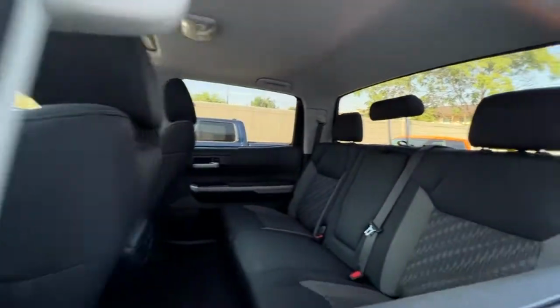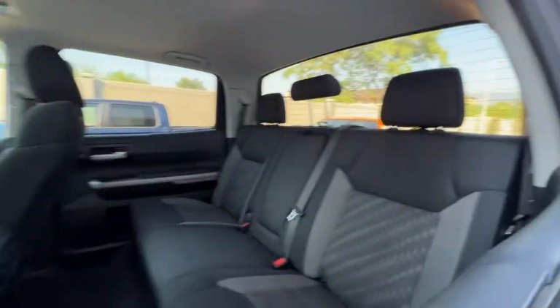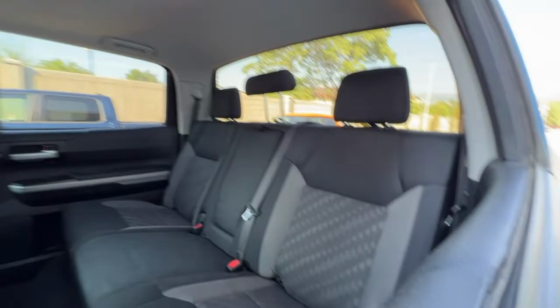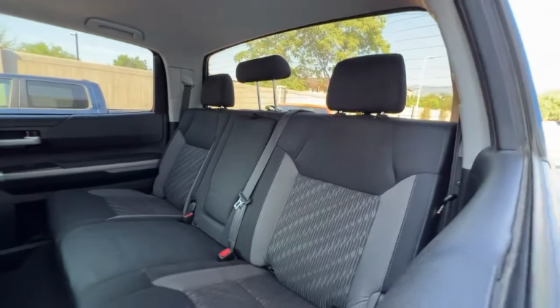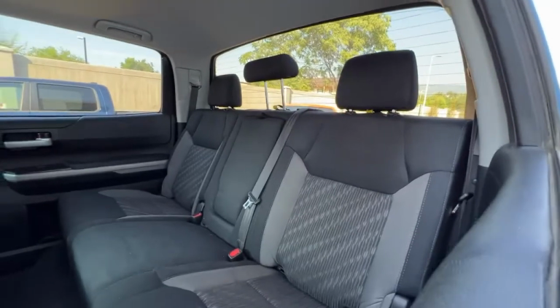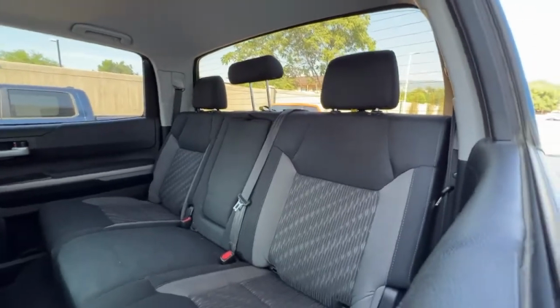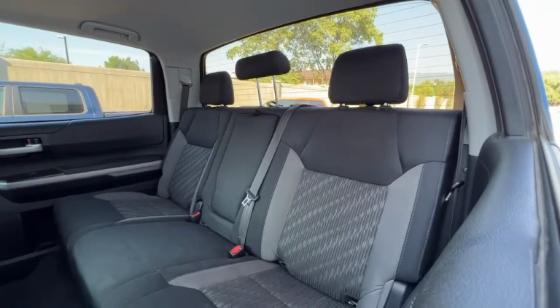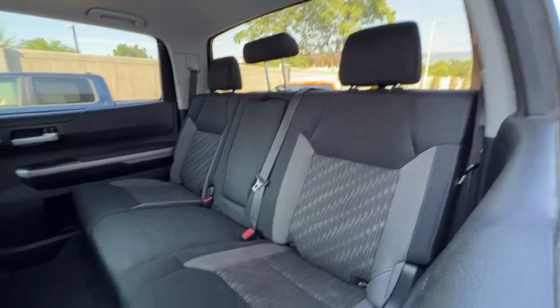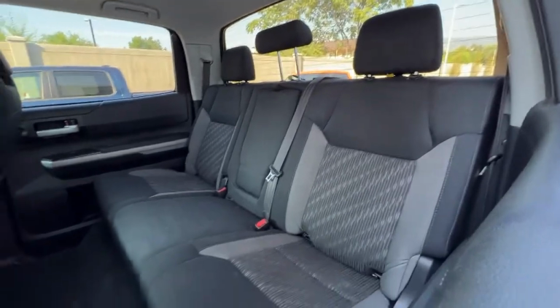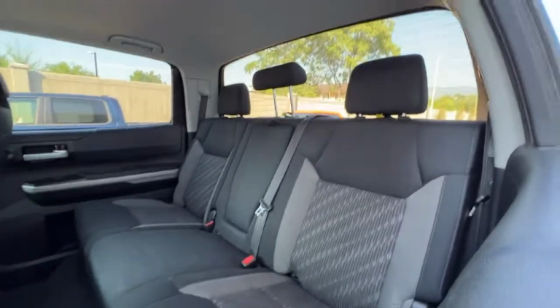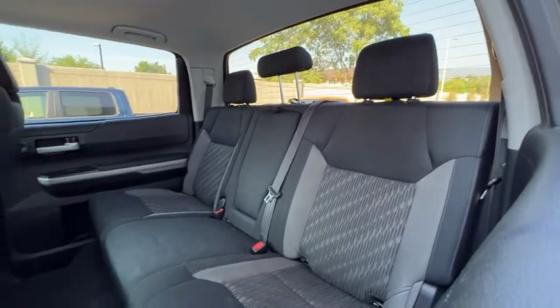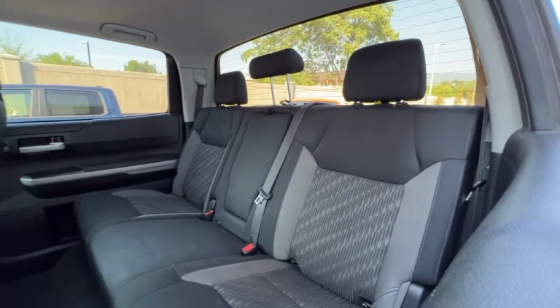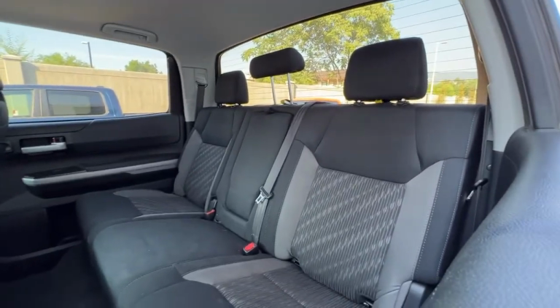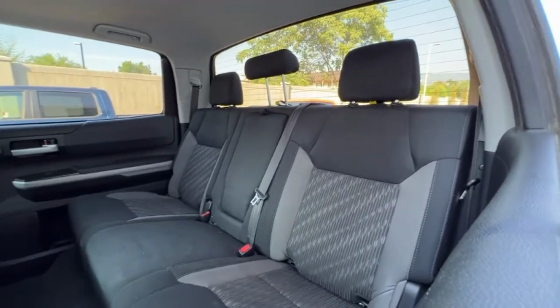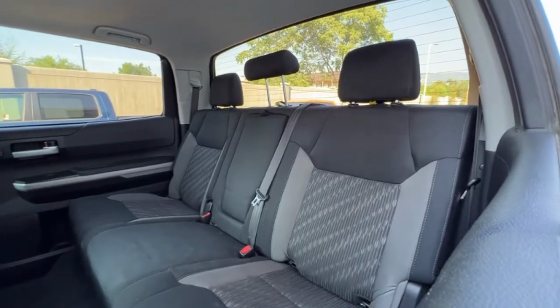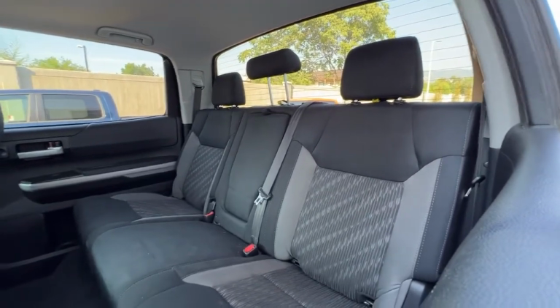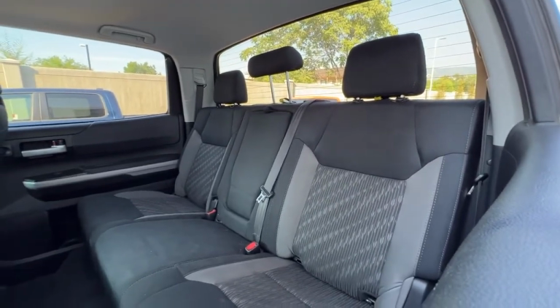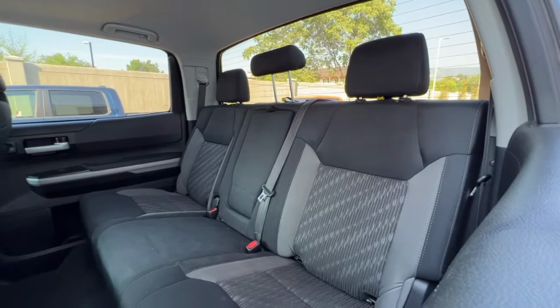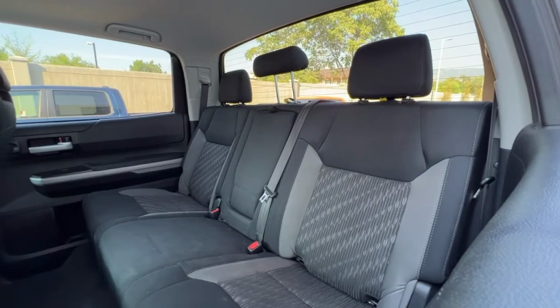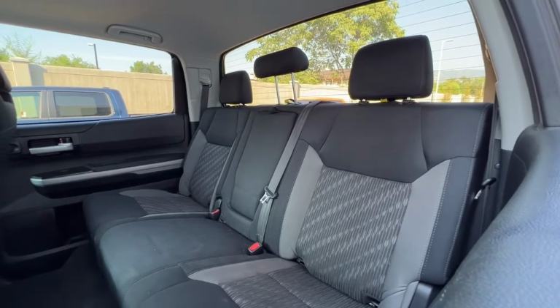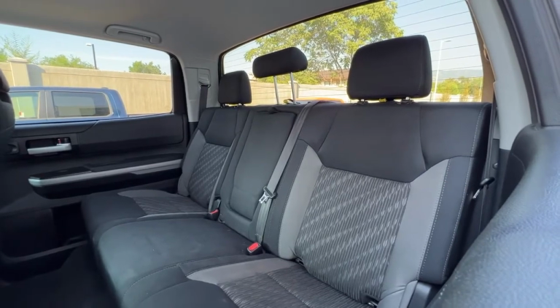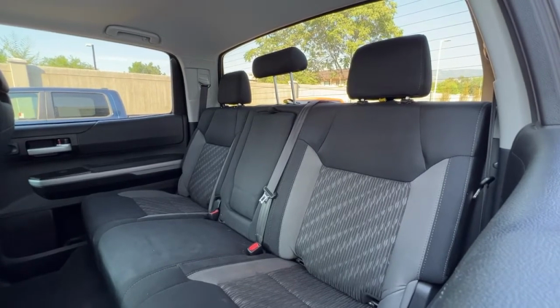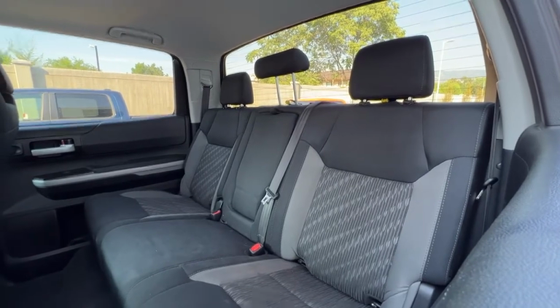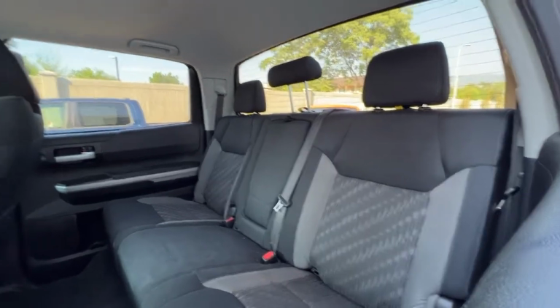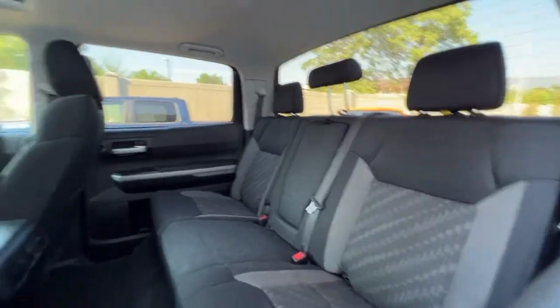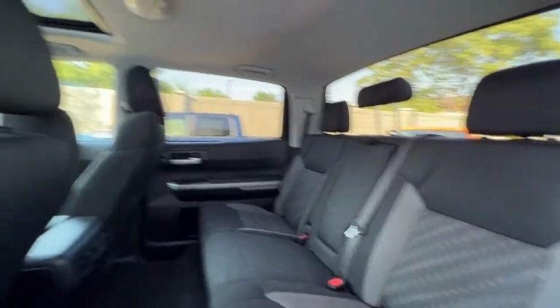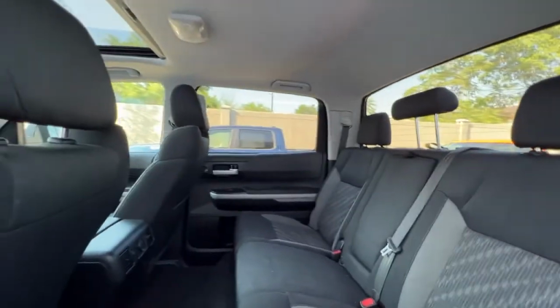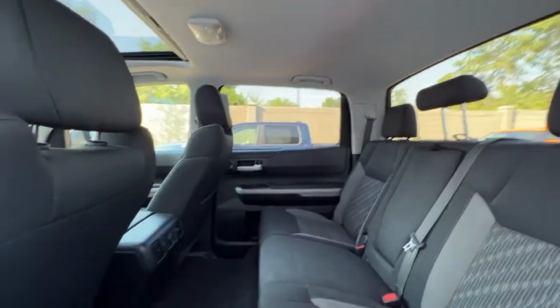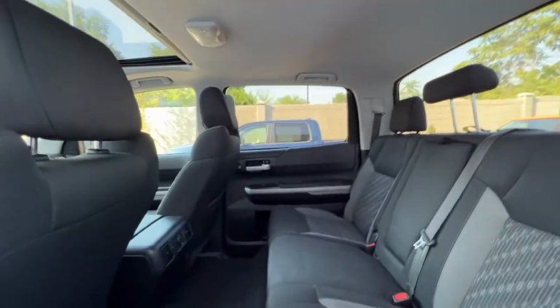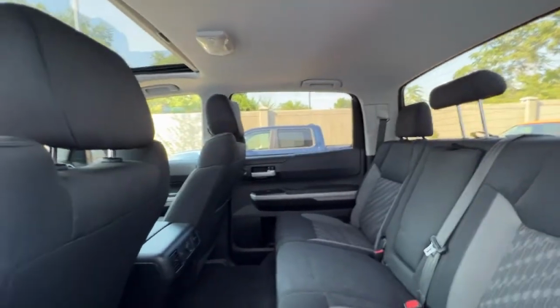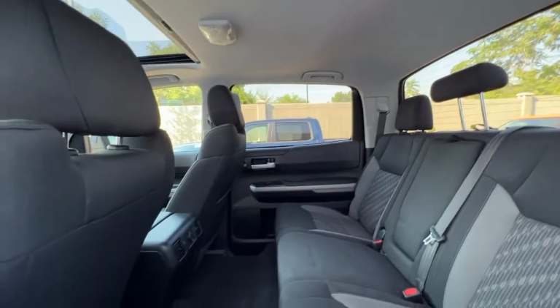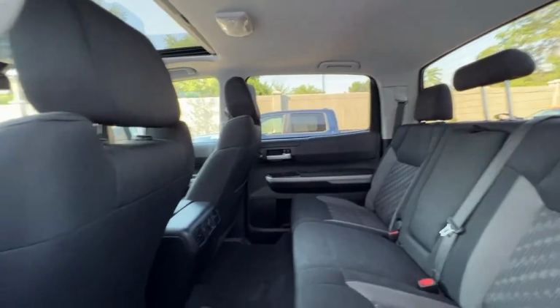This carries through to the back where we've got seating for three with a ton of legroom, plus a pull-down center console. Also these seats do fold down 60-40 so you can create some more interior cargo space if needed.